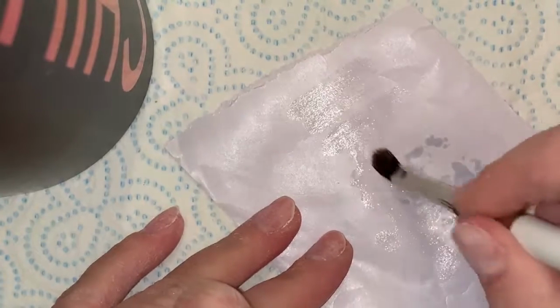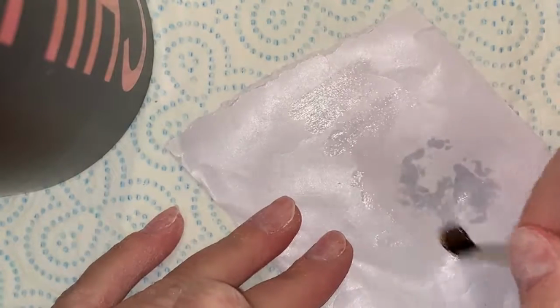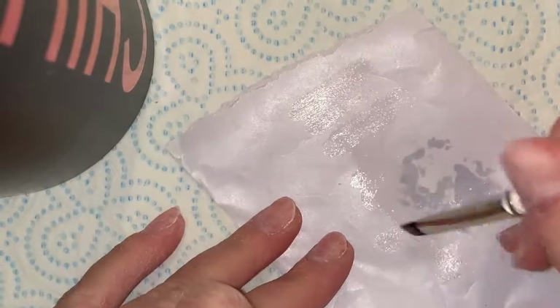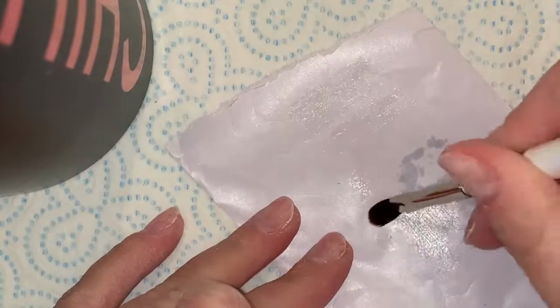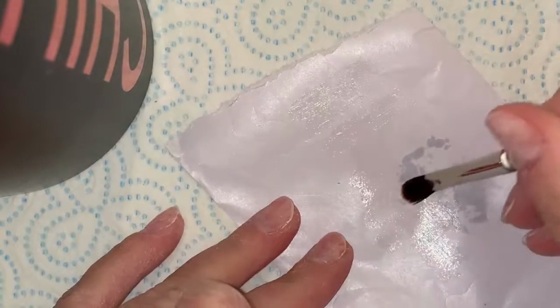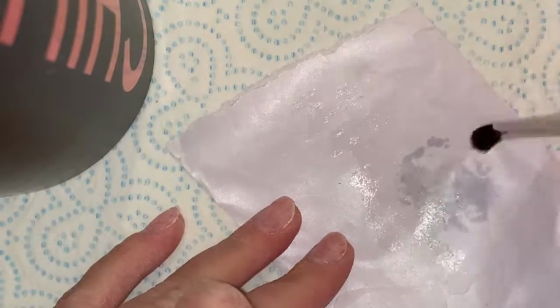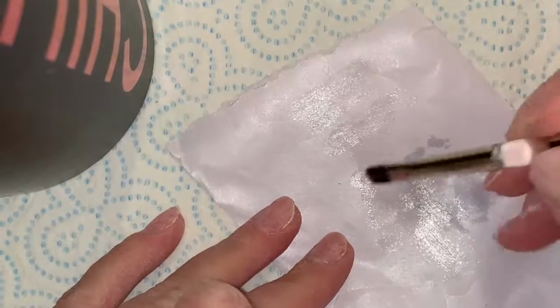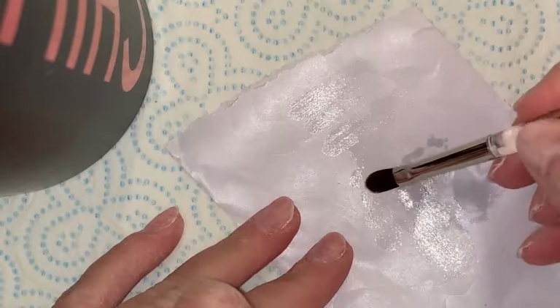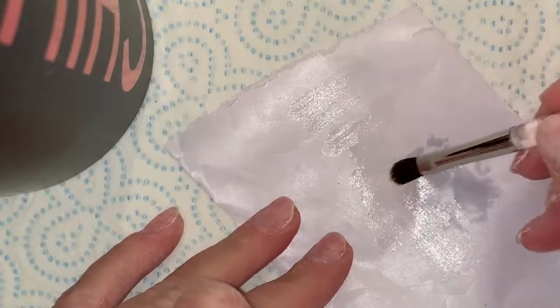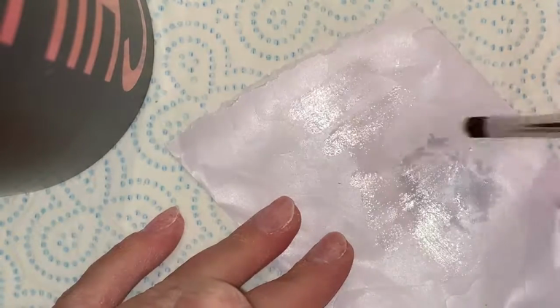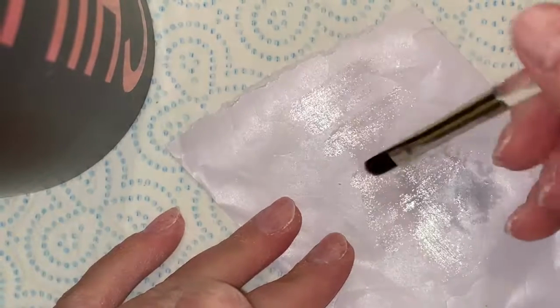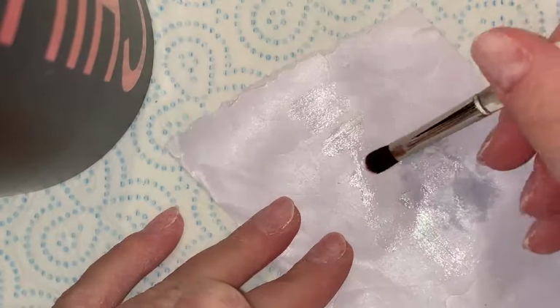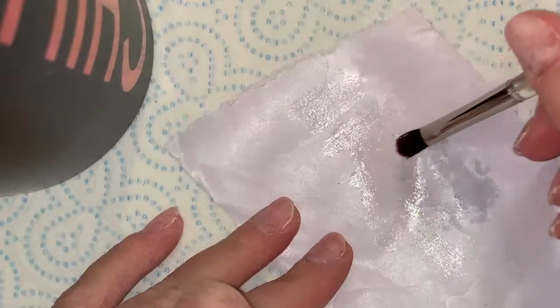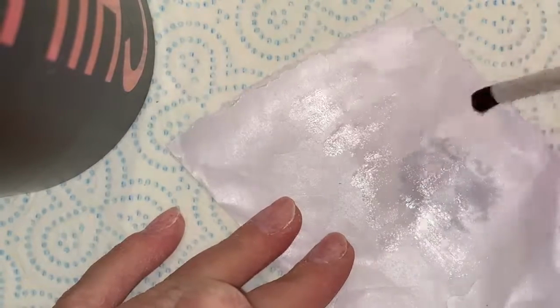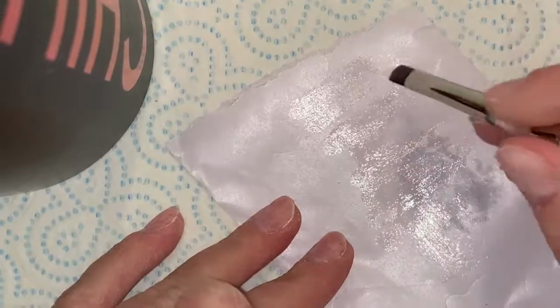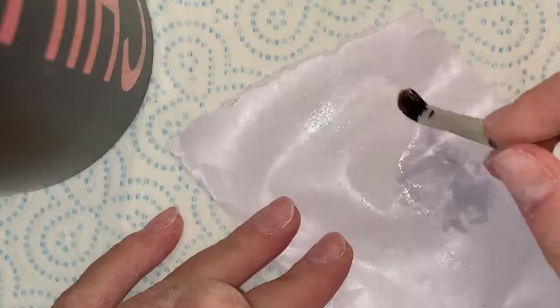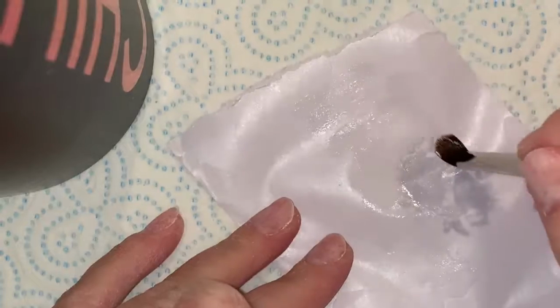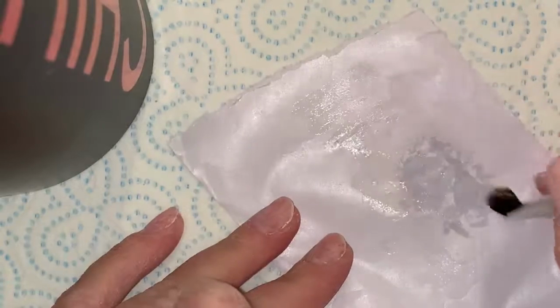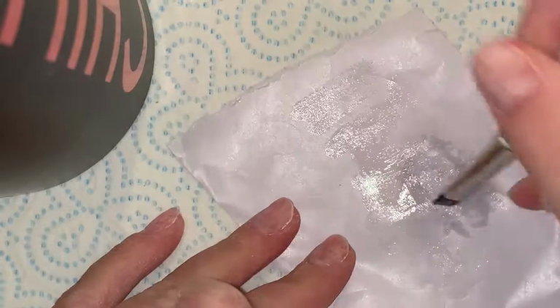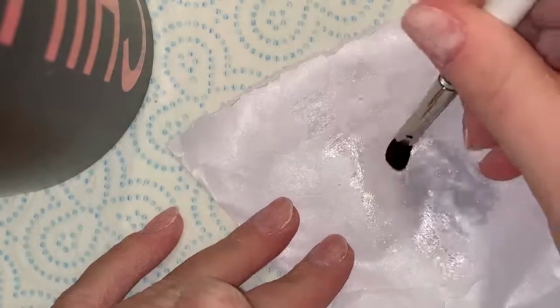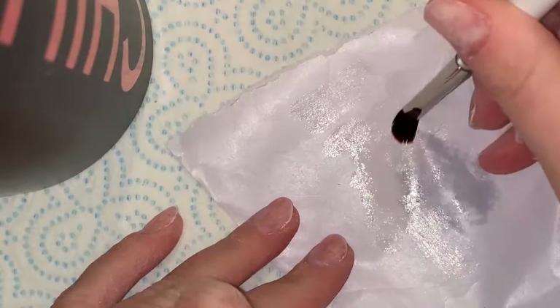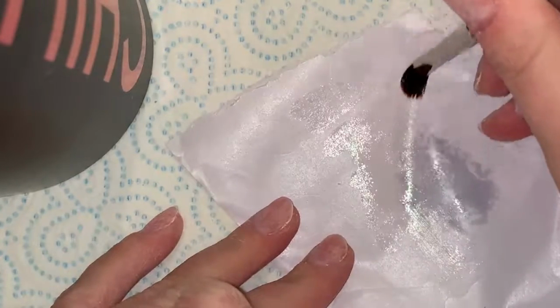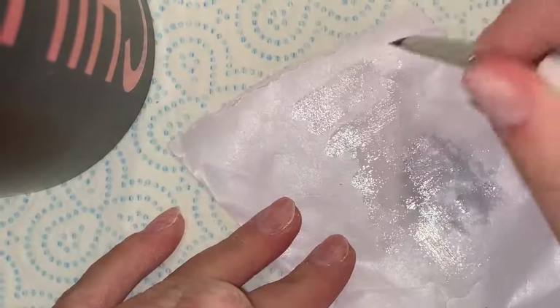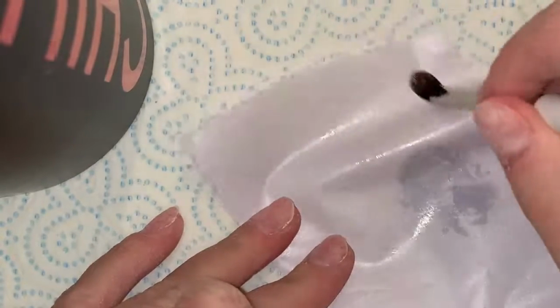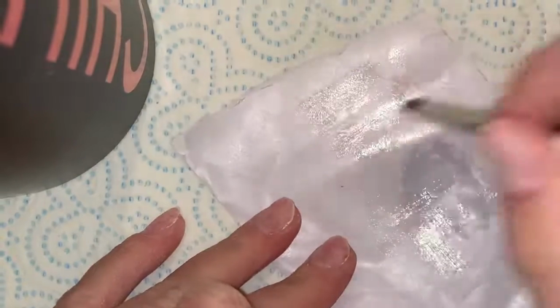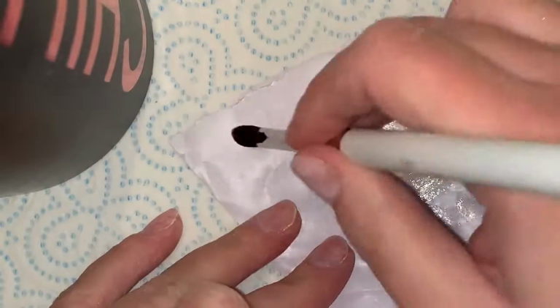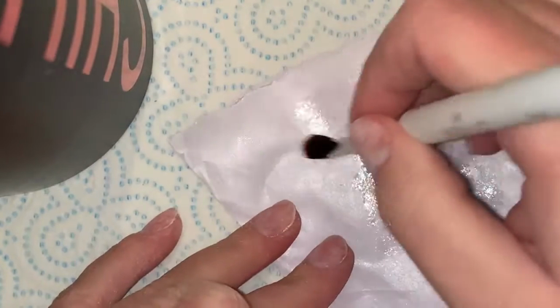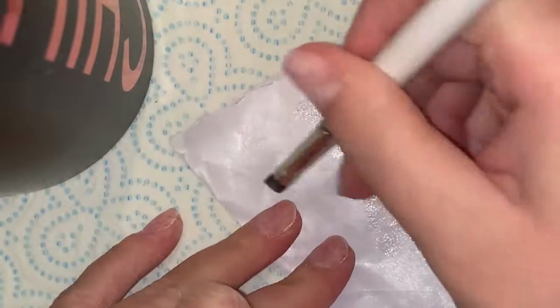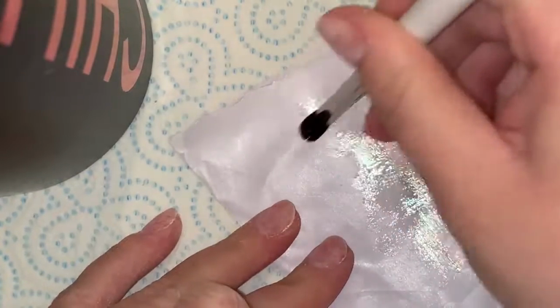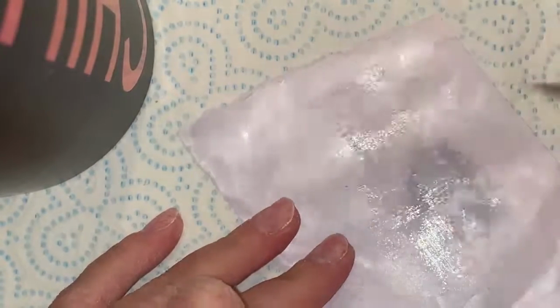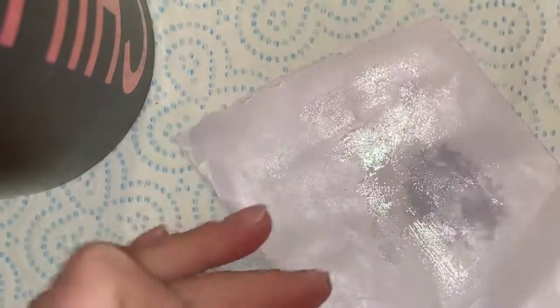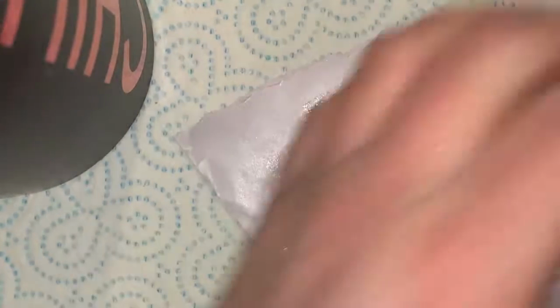Pop your lid on. That is how you prepare a new gel brush. I hope that helps — thanks for watching and I'll see you in the next one.